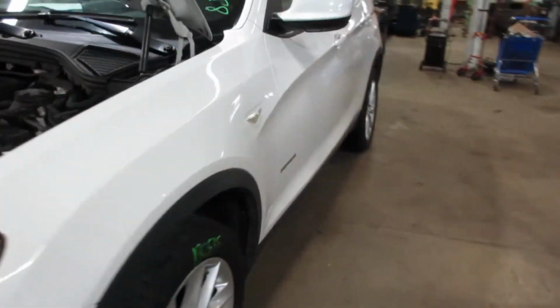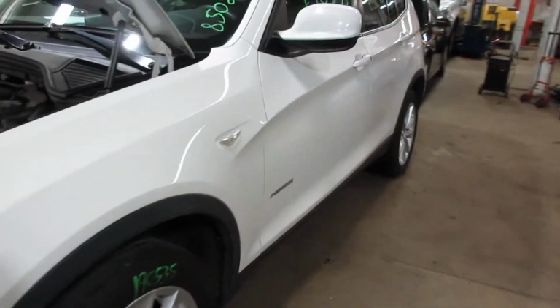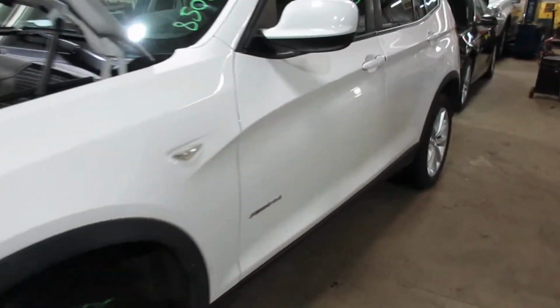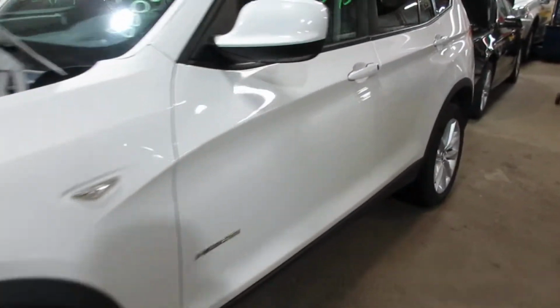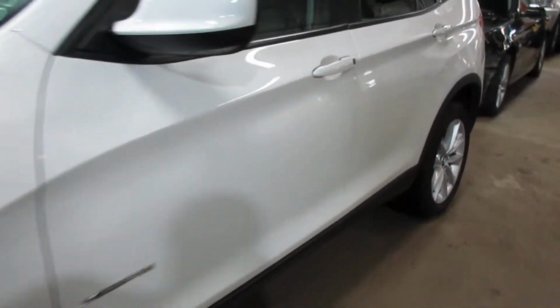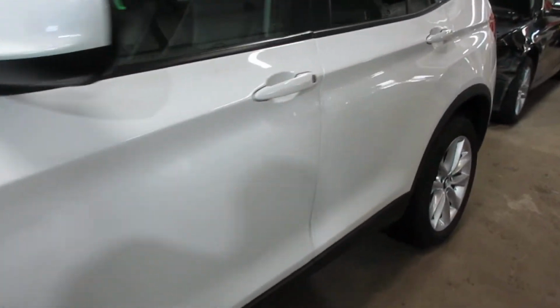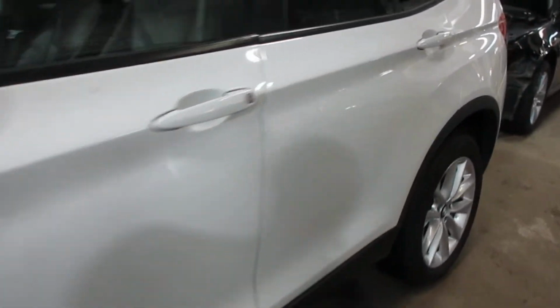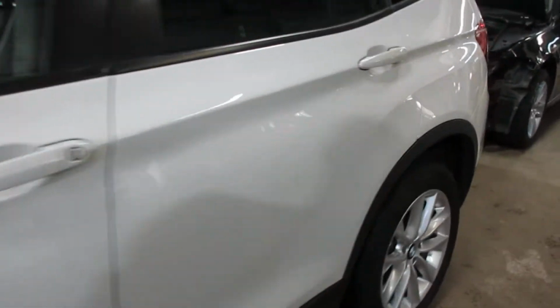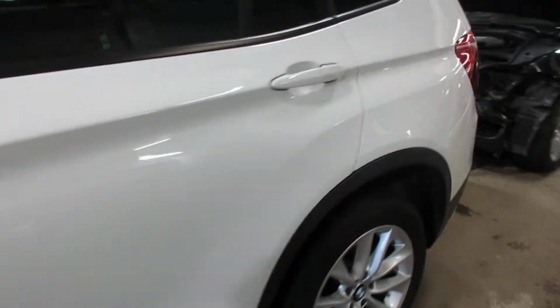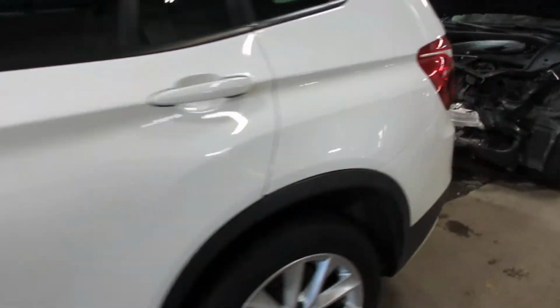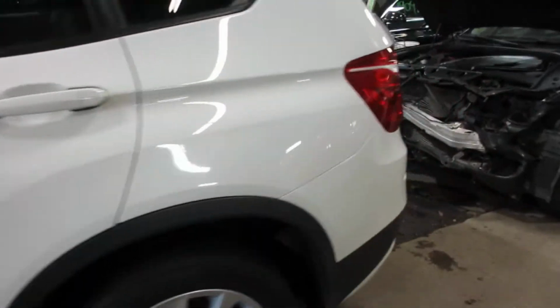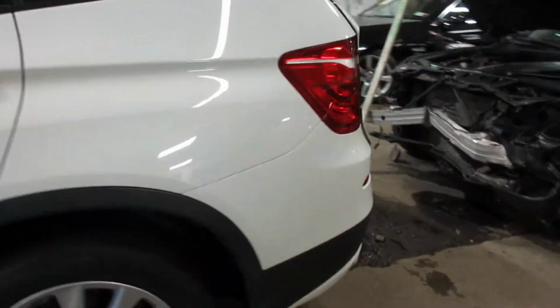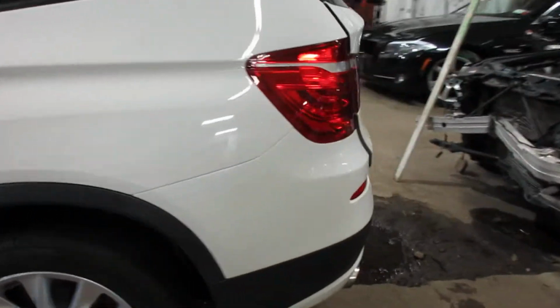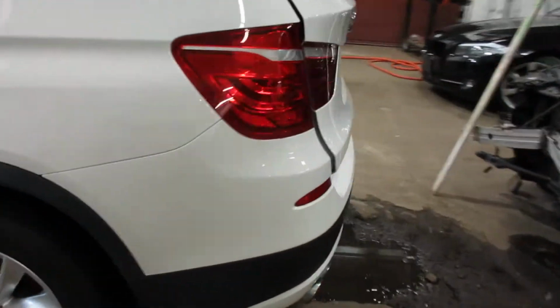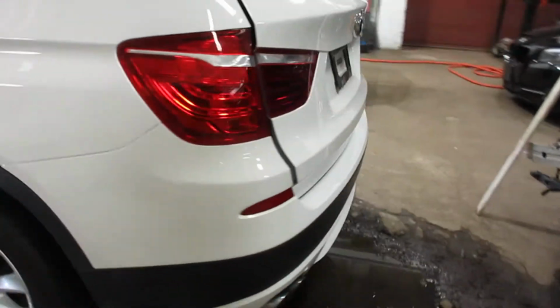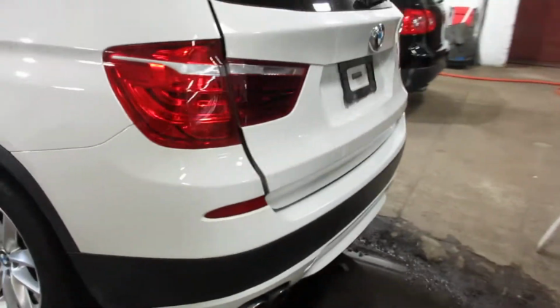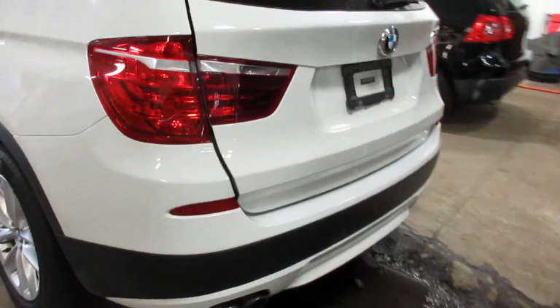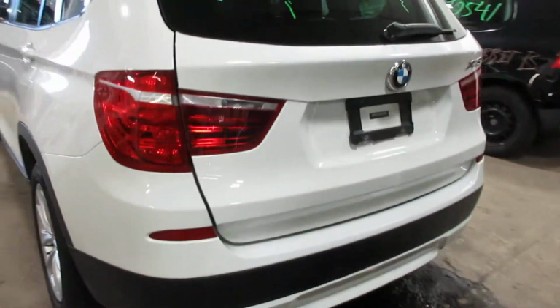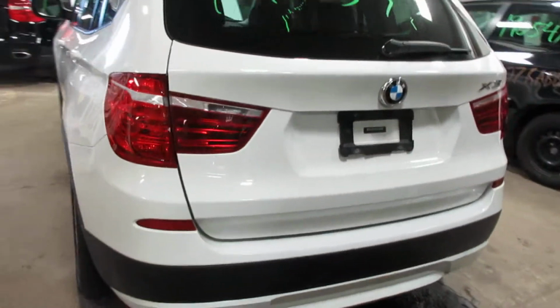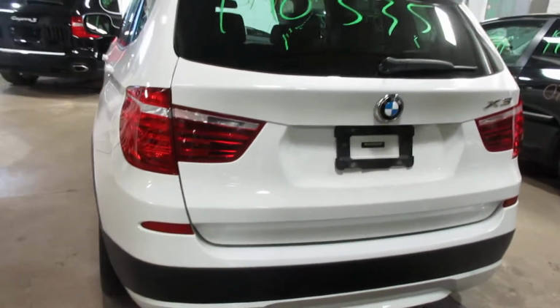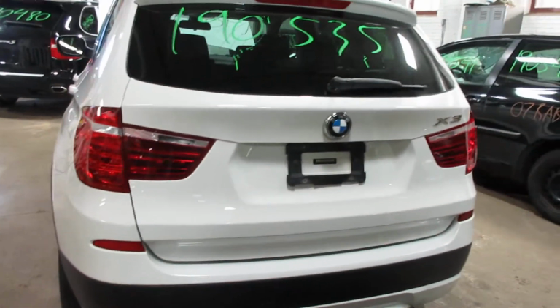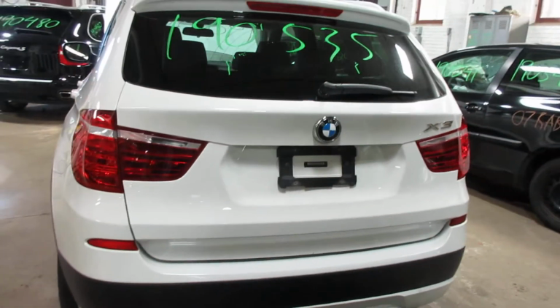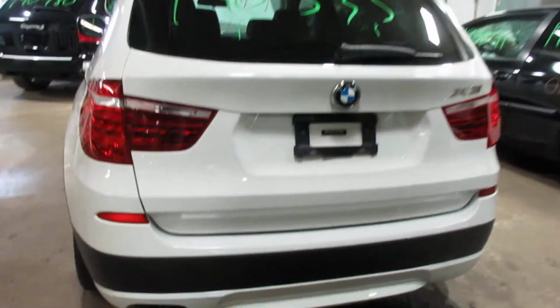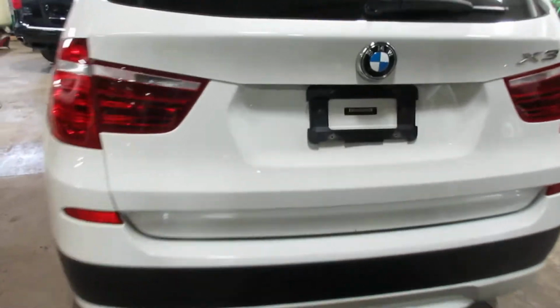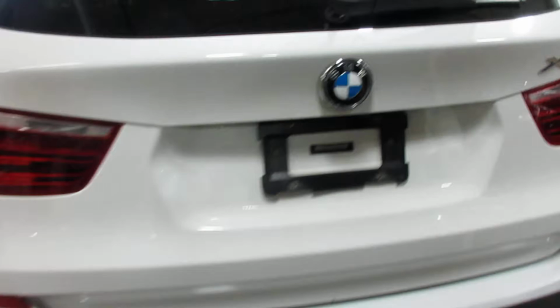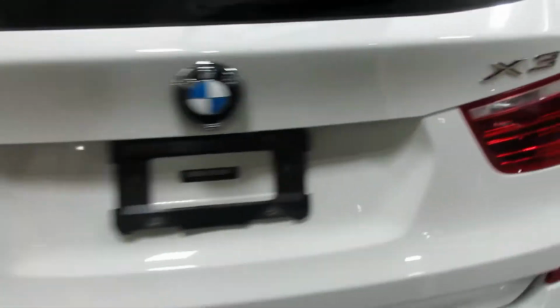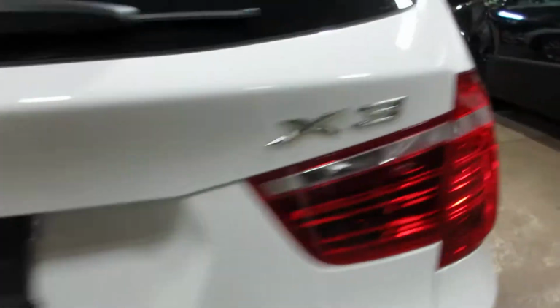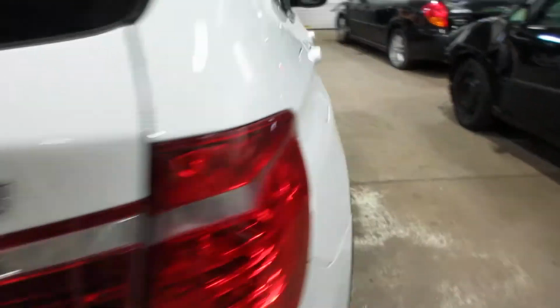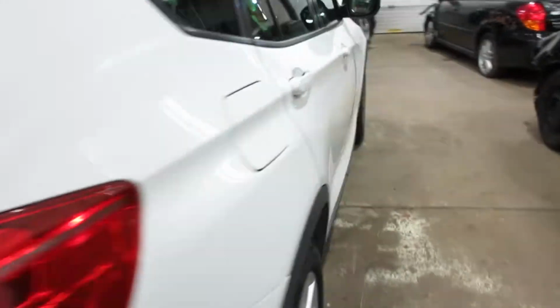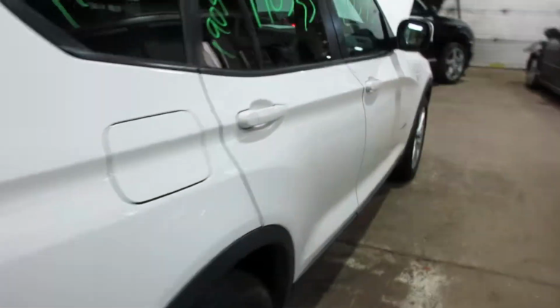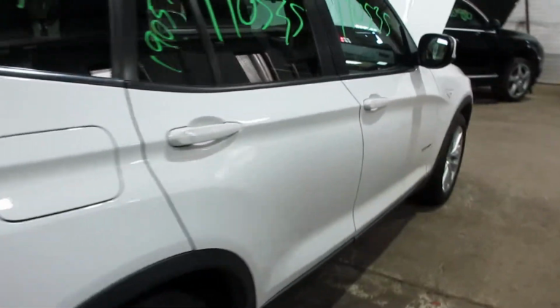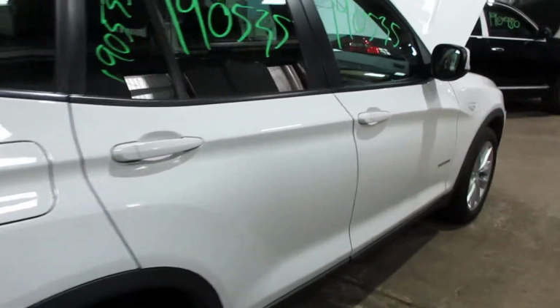Got some very nice parts for this vehicle here. Very nice doors all the way around. Very nice rear bumper, deck lid, taillights. Nice passenger side parts as well.